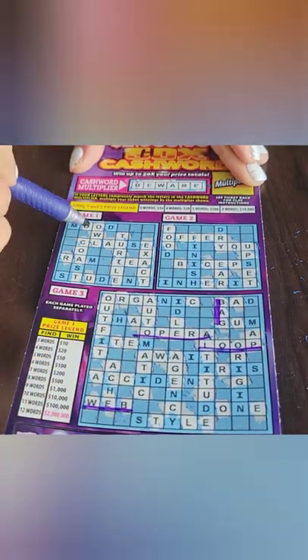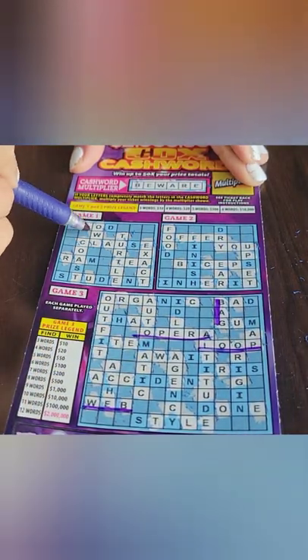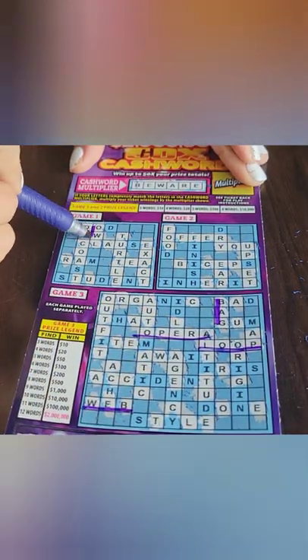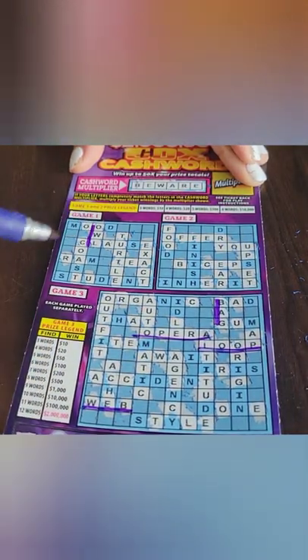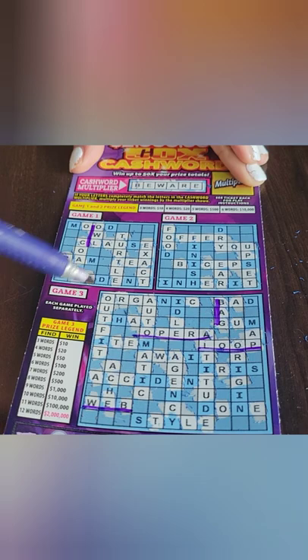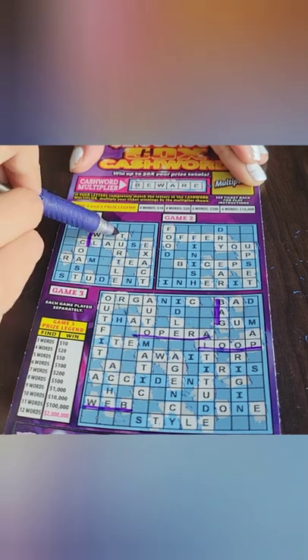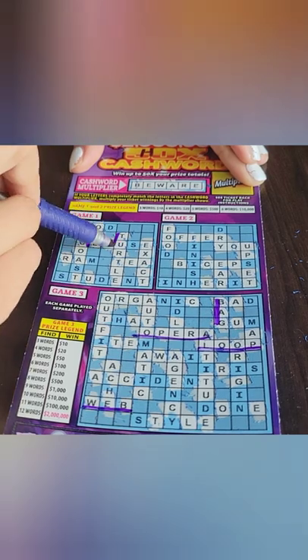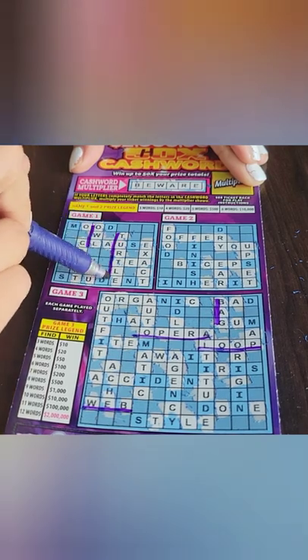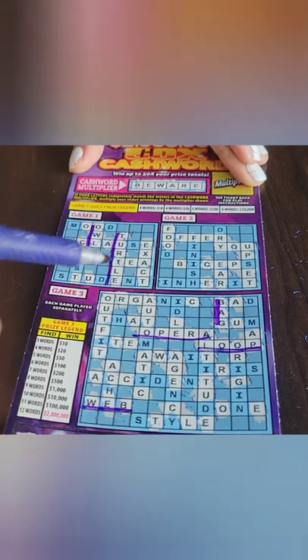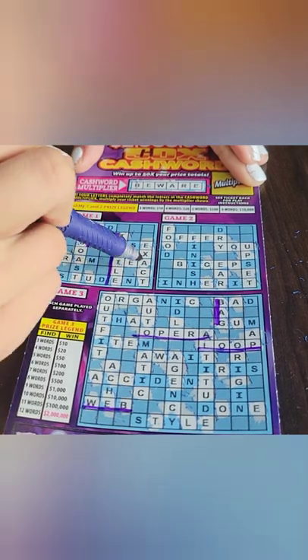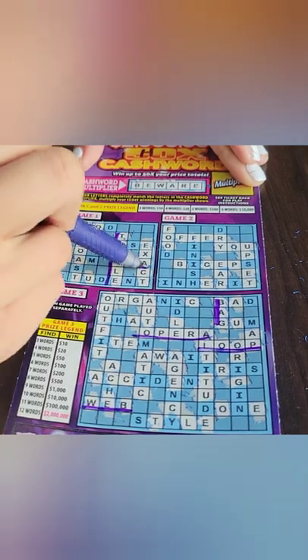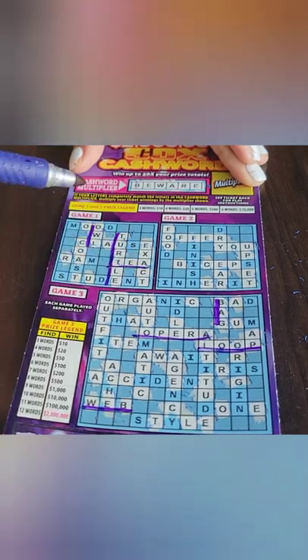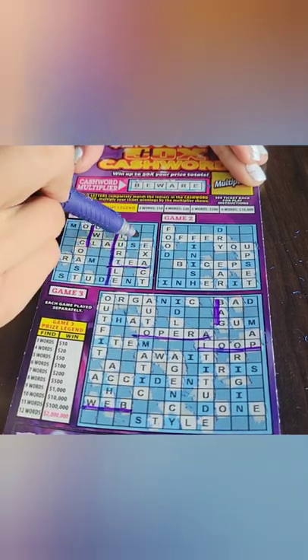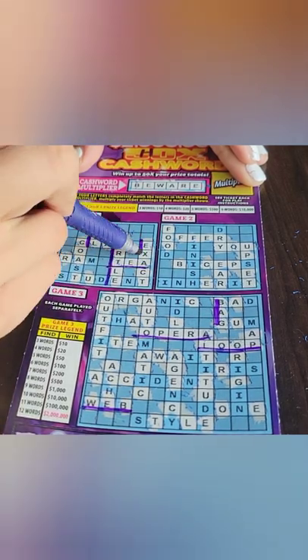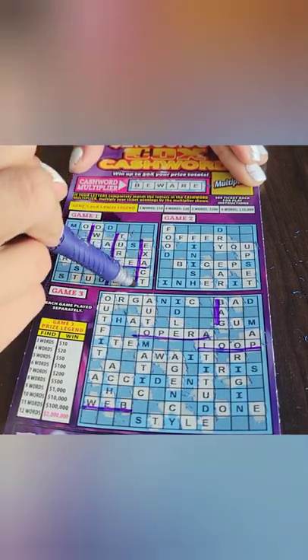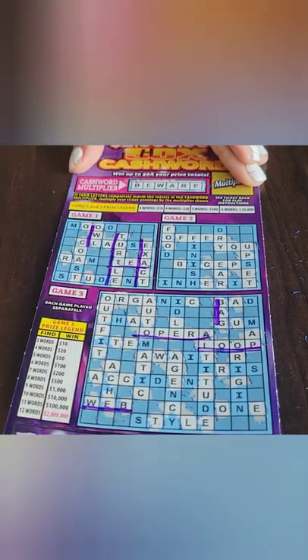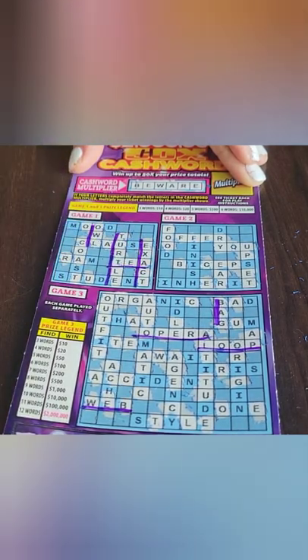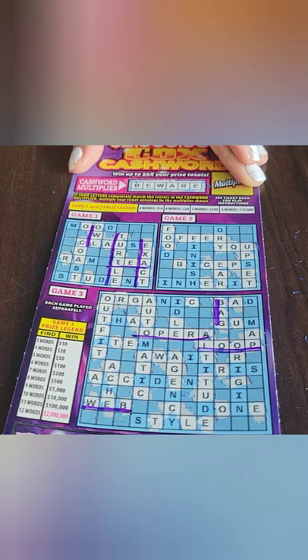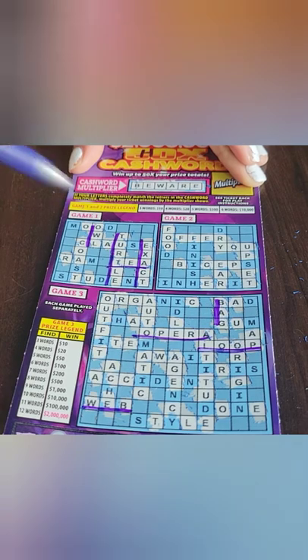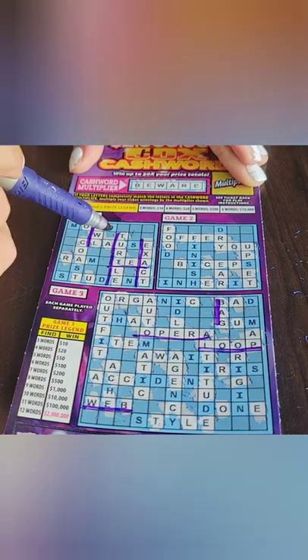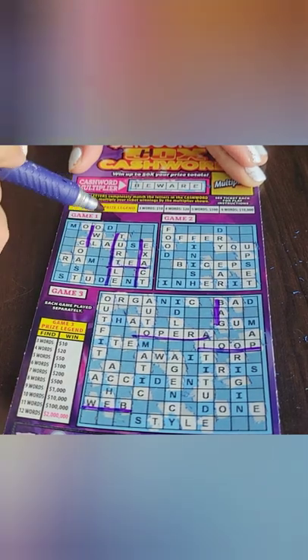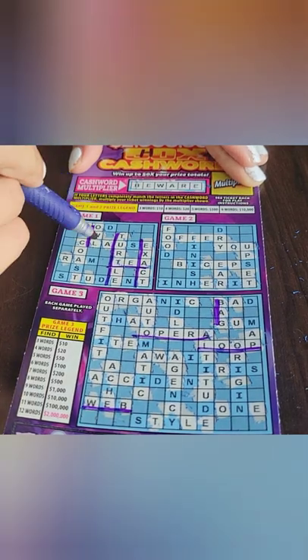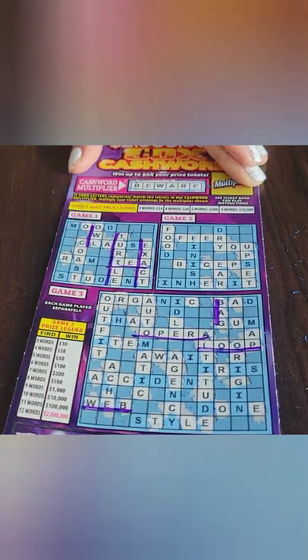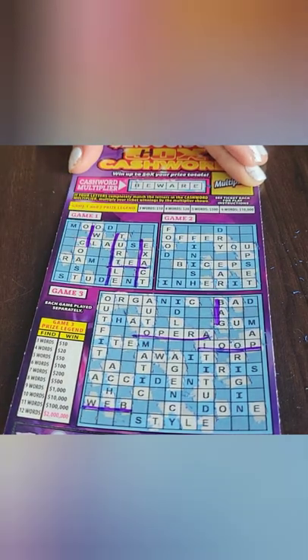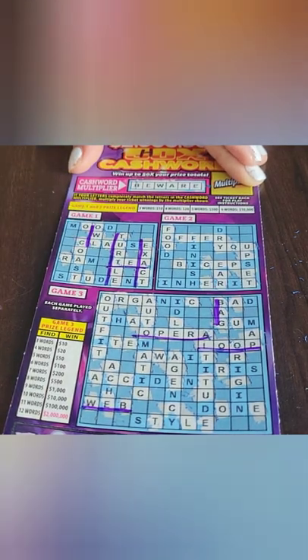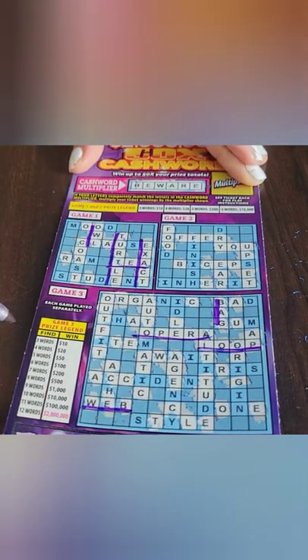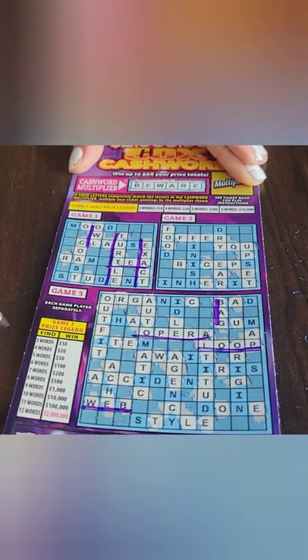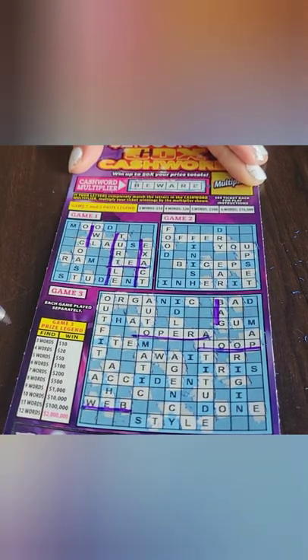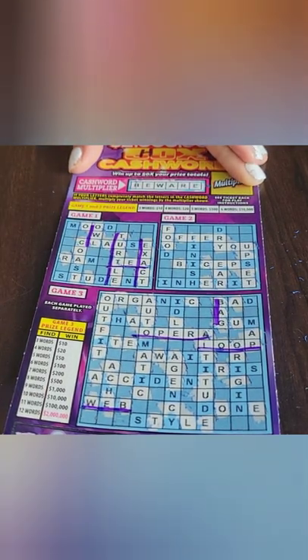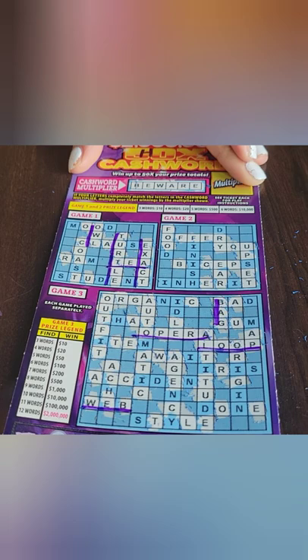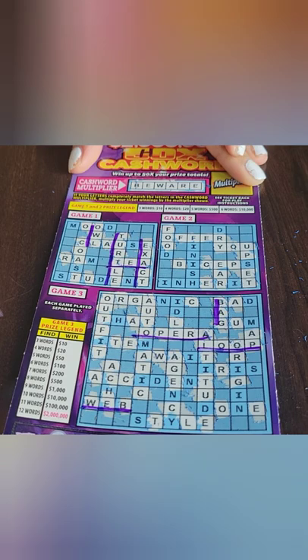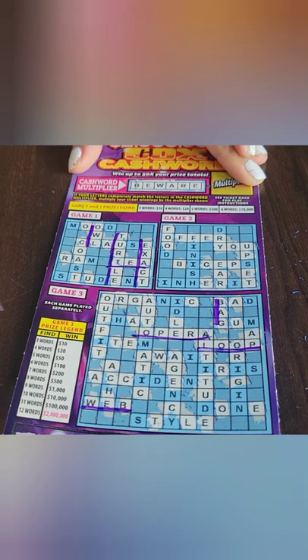Going up here we have 'owl', 'turtle', 'tea', and 'exact'. Another four words, and so that equals $20 more win. So we're up to $40.